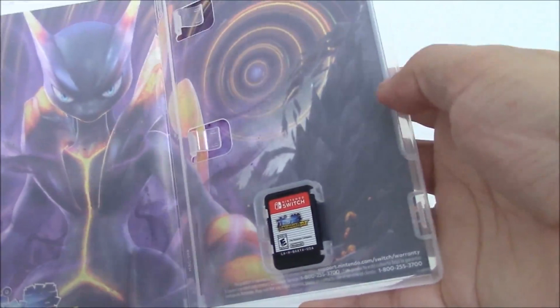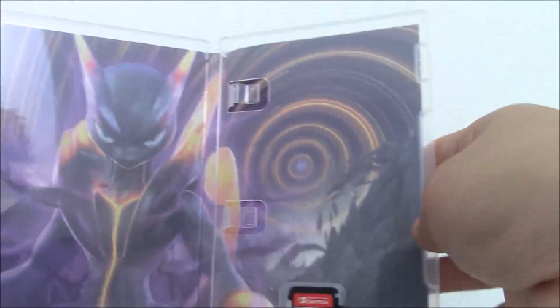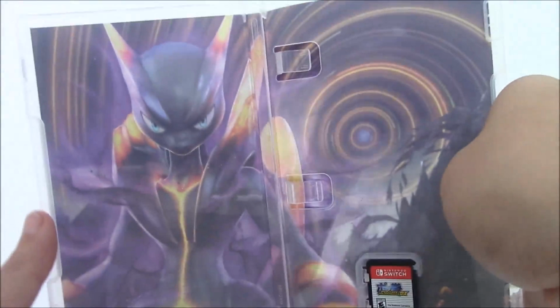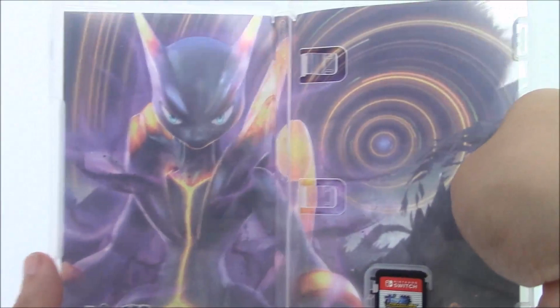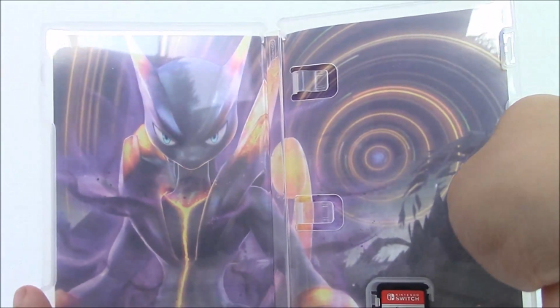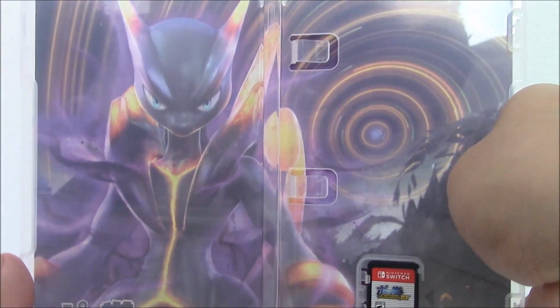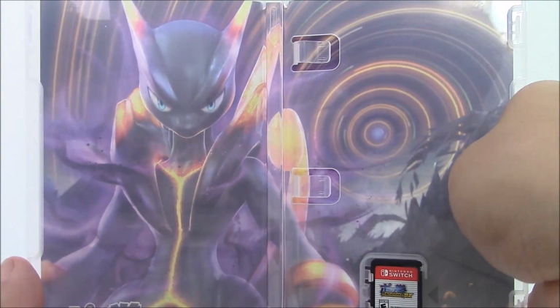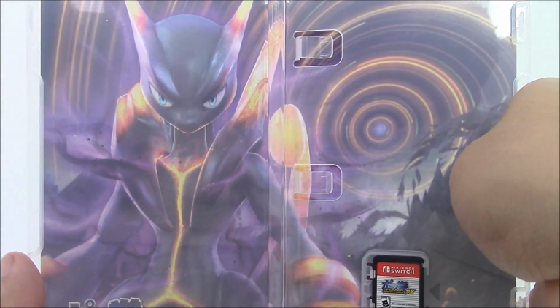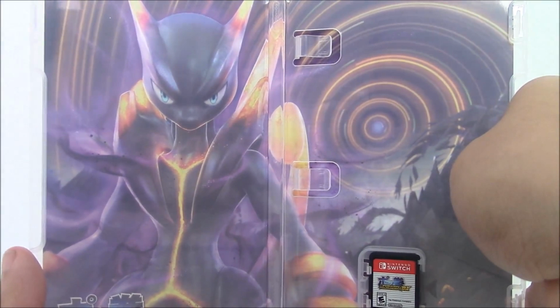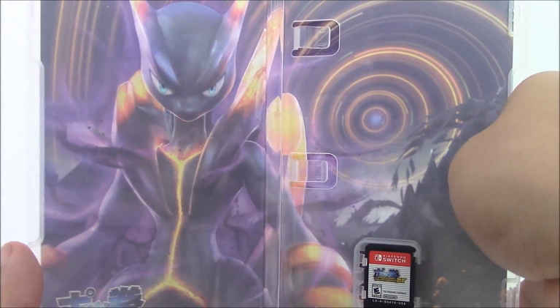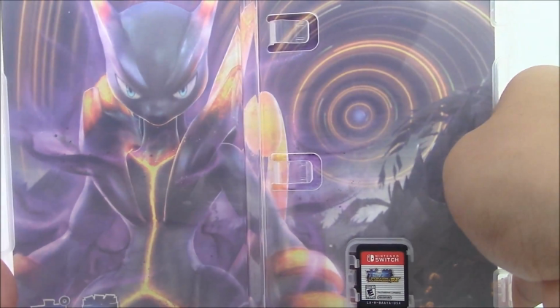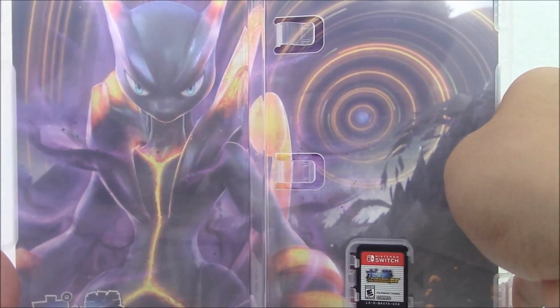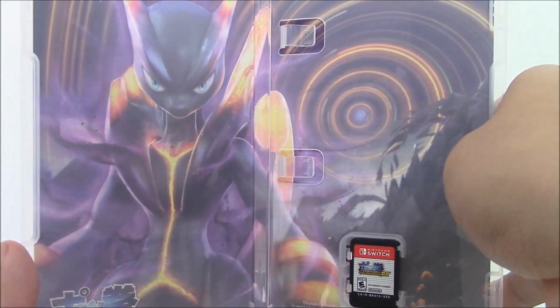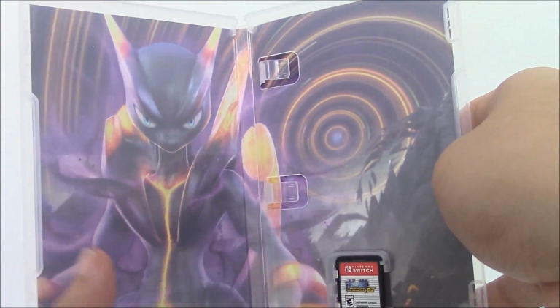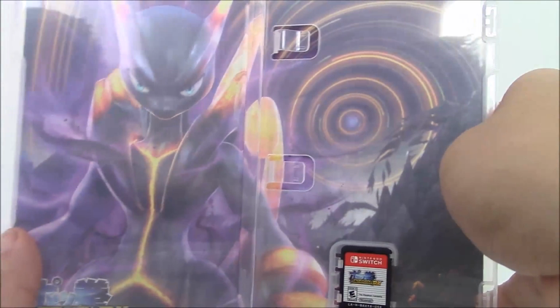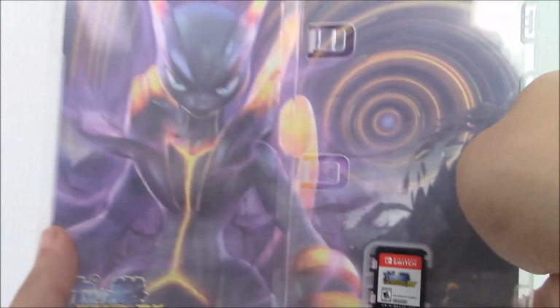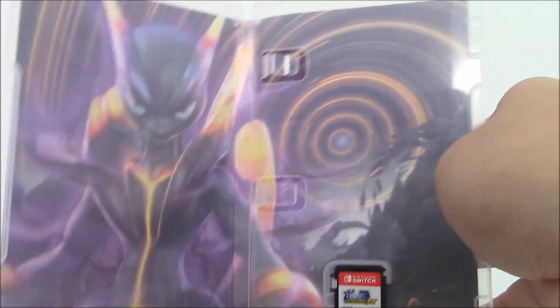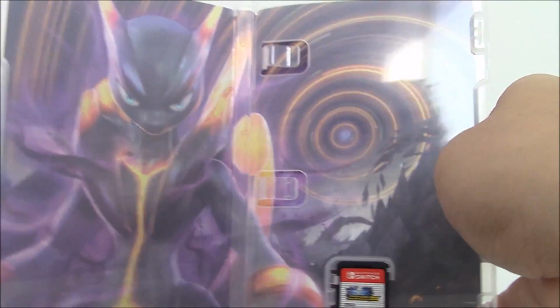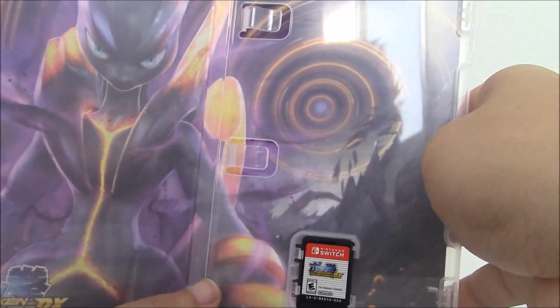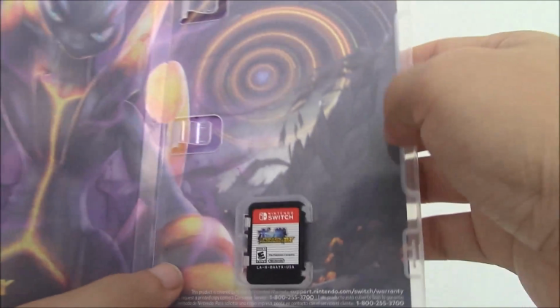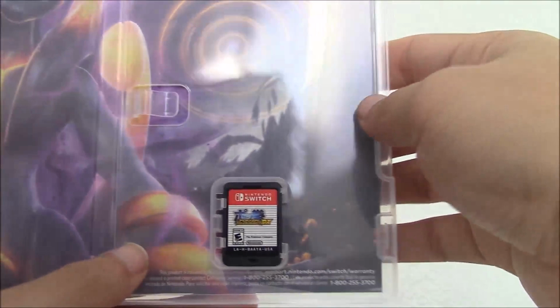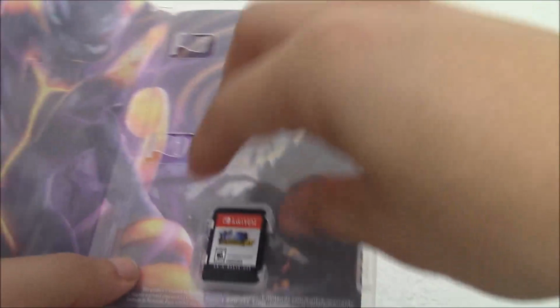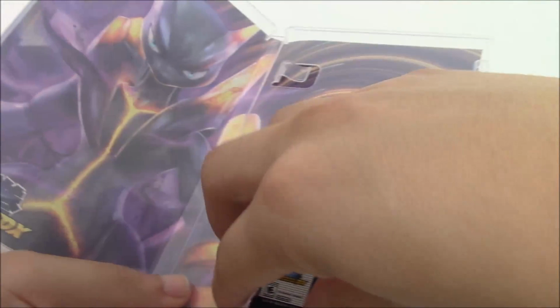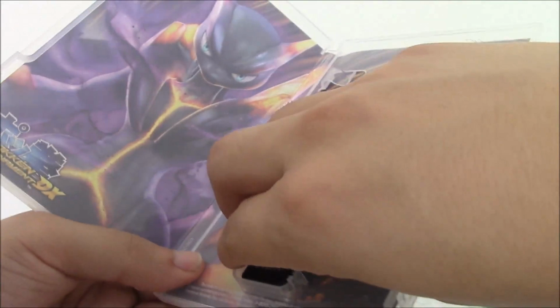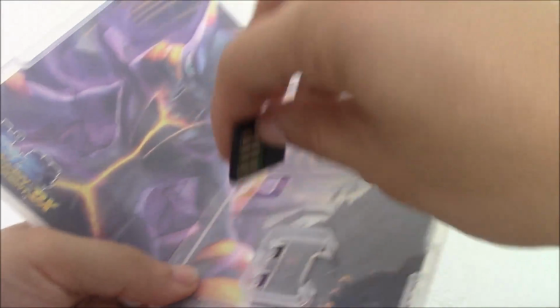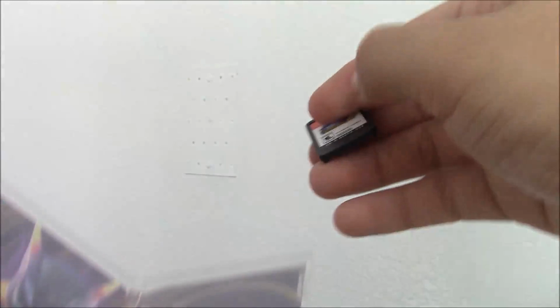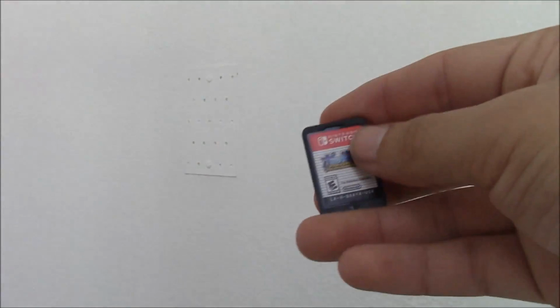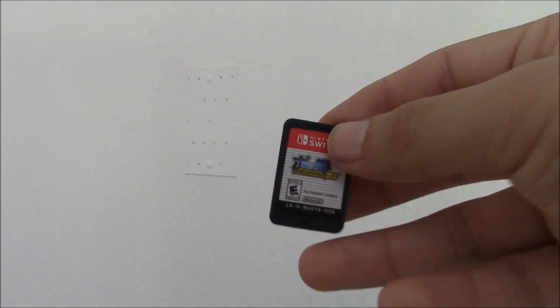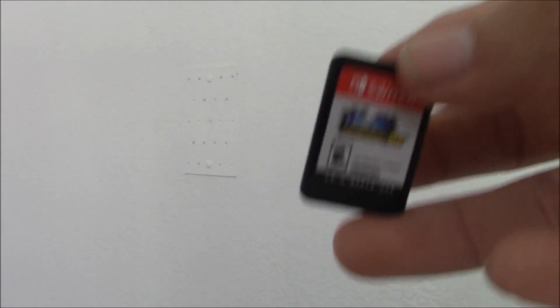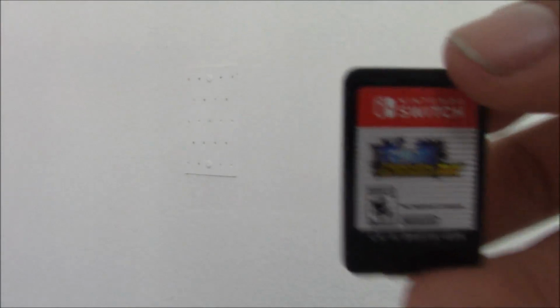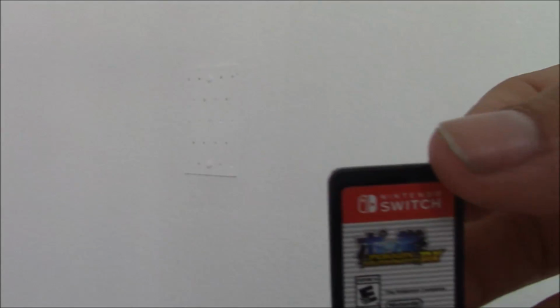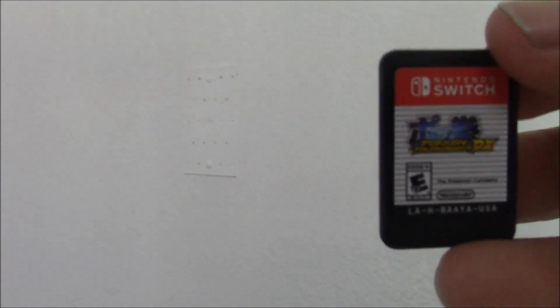Inside we got — I think this is Shadow Mewtwo or Dark Mewtwo, I don't know, same thing. And of course we got the game itself.